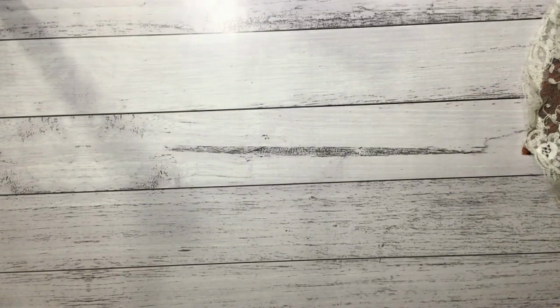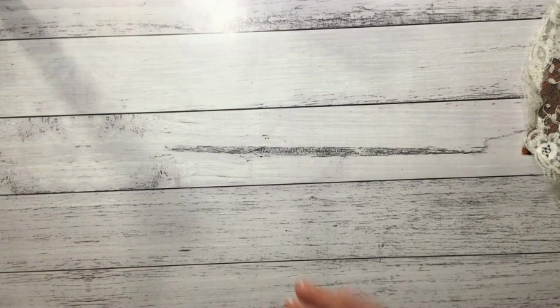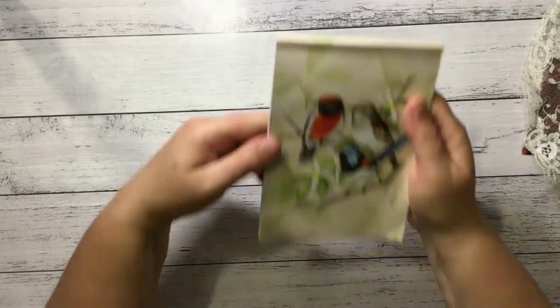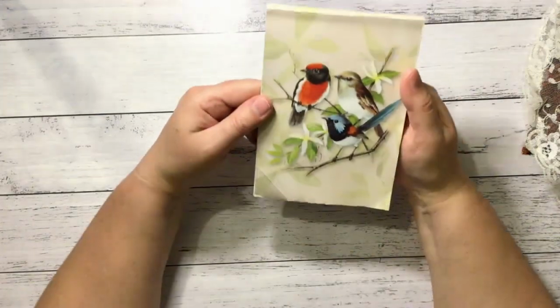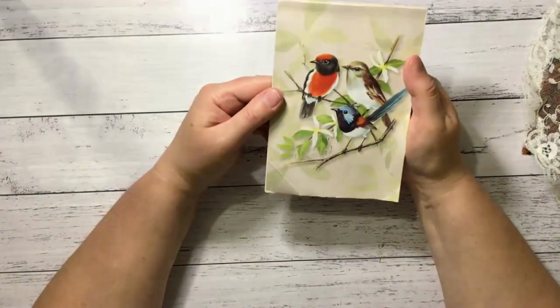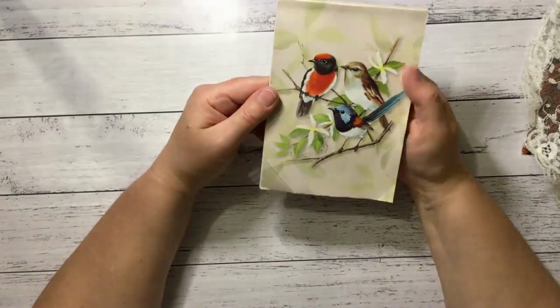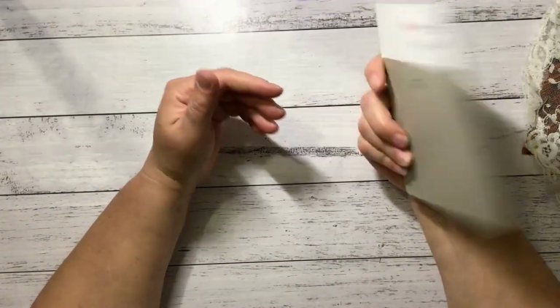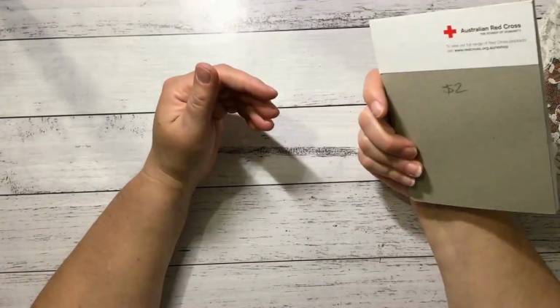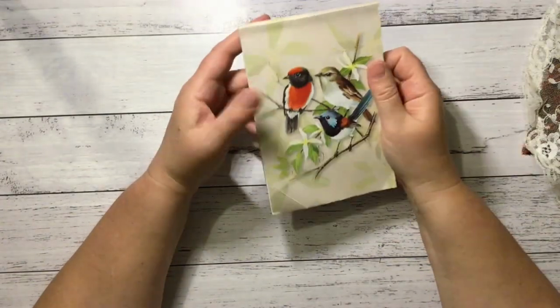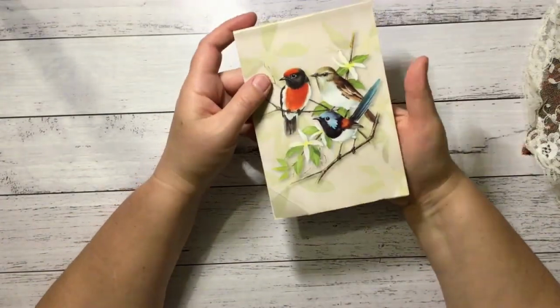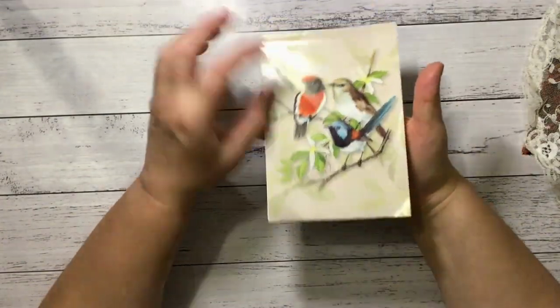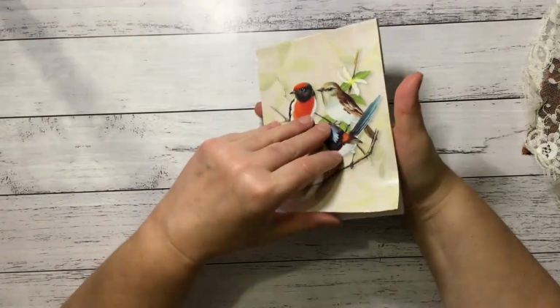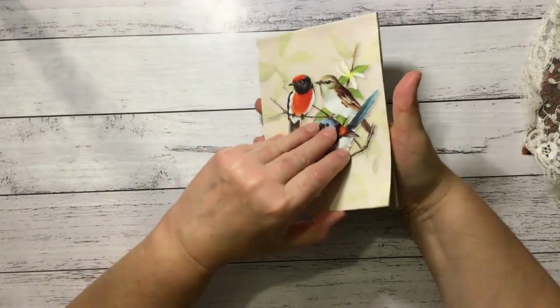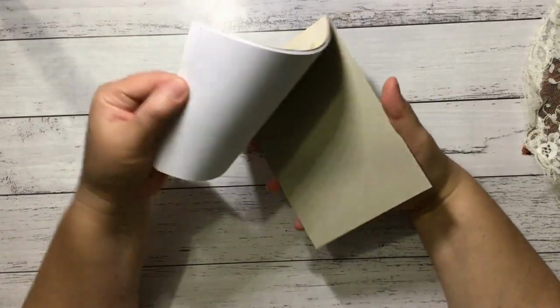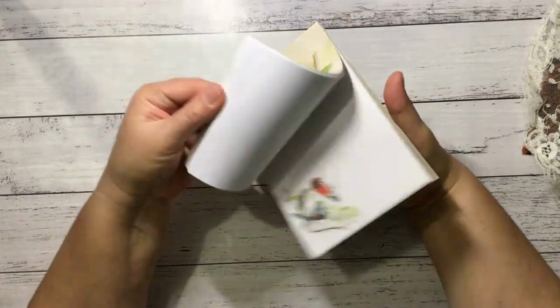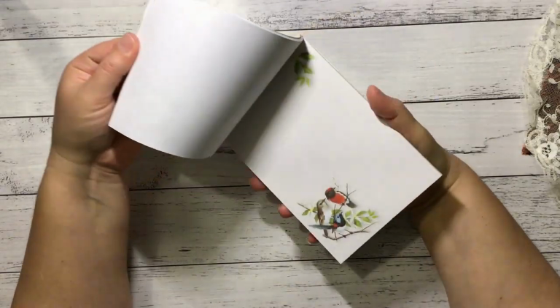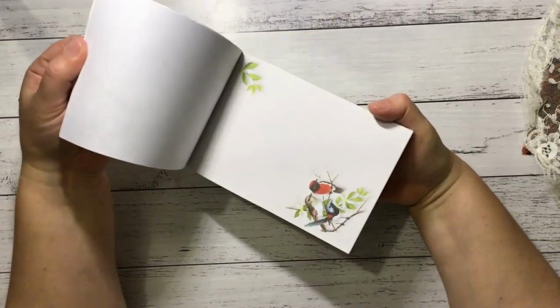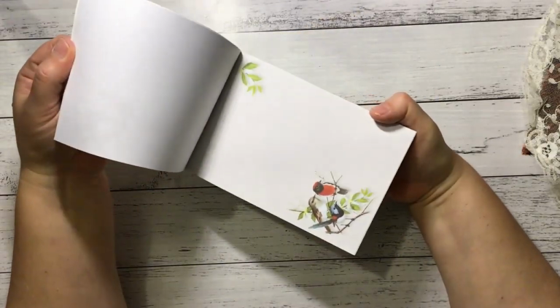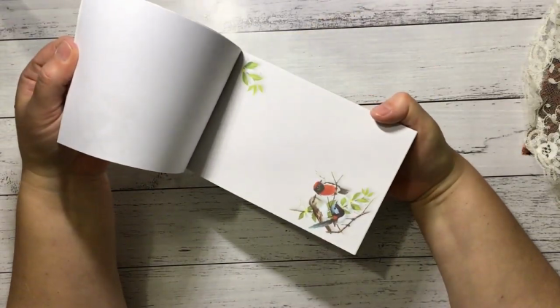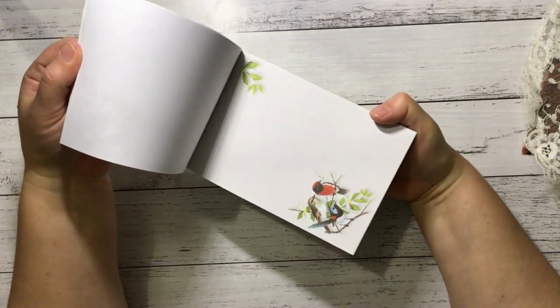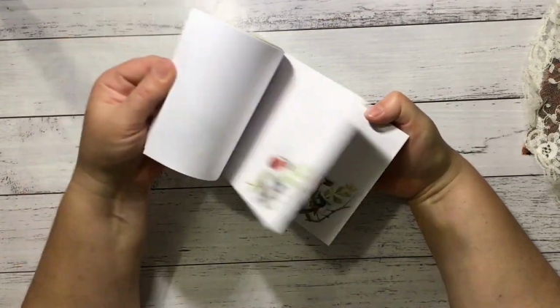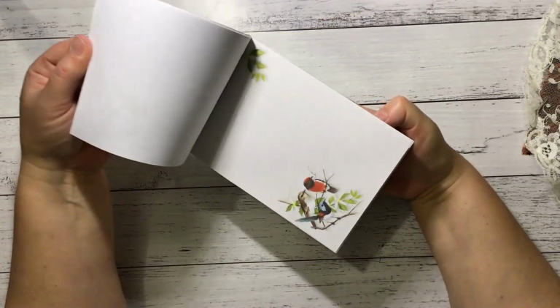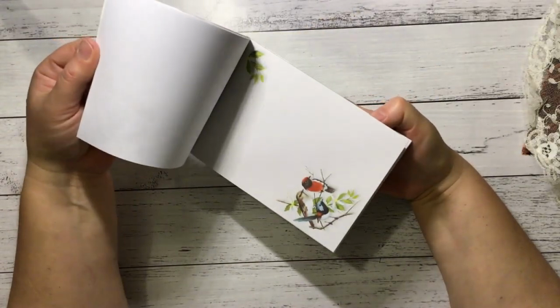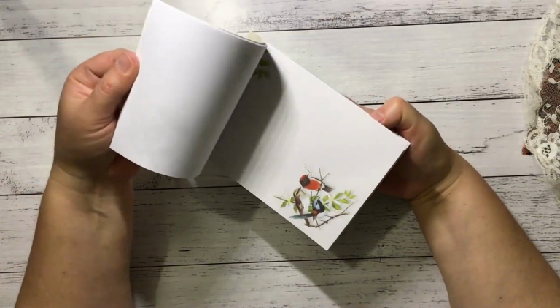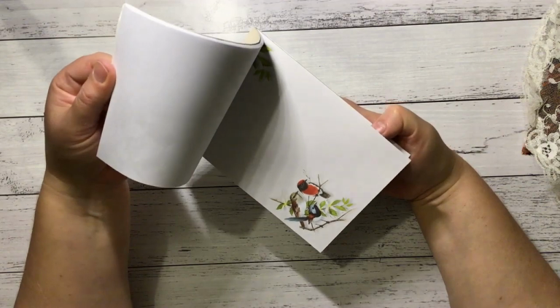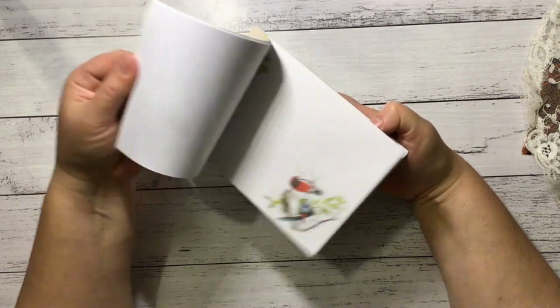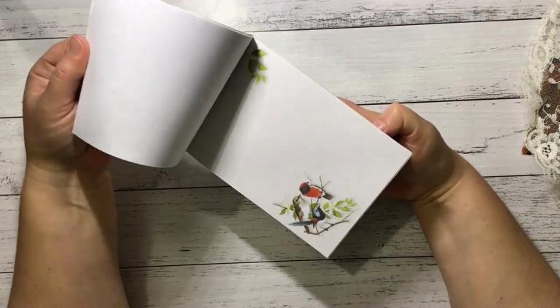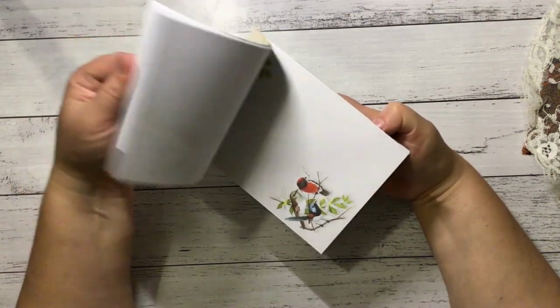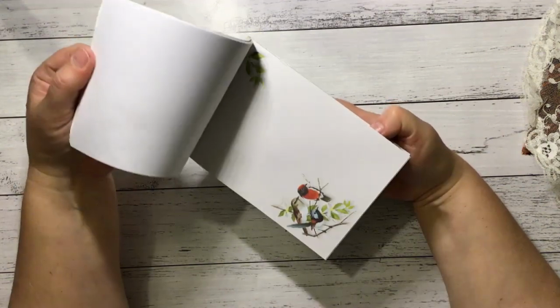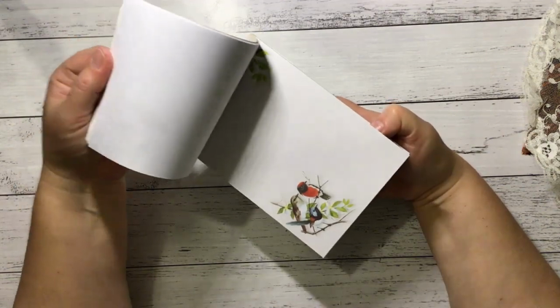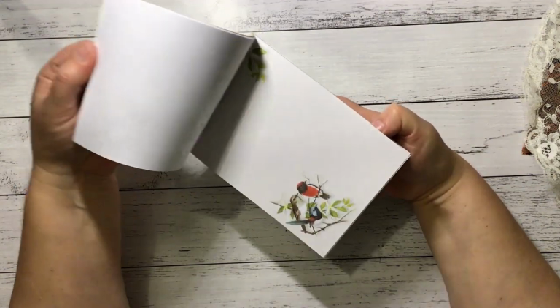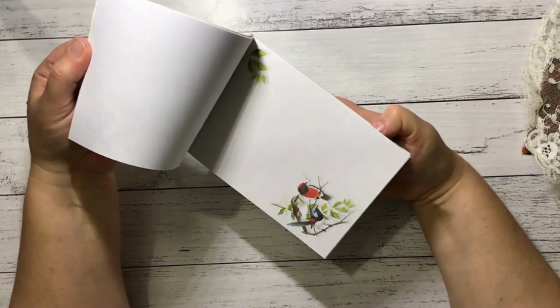There was this notepad which I could not leave behind - beautiful birds. It's gorgeous and an awesome size to fit into some tuck spots.